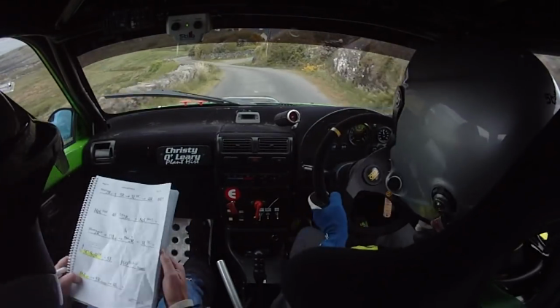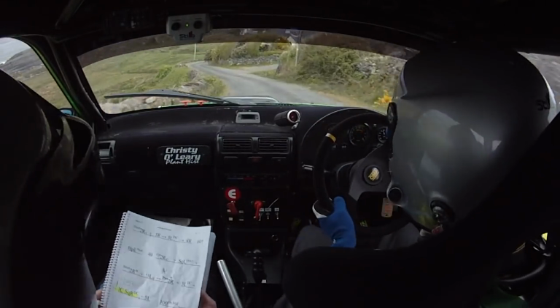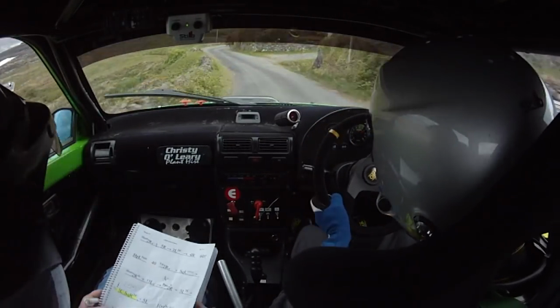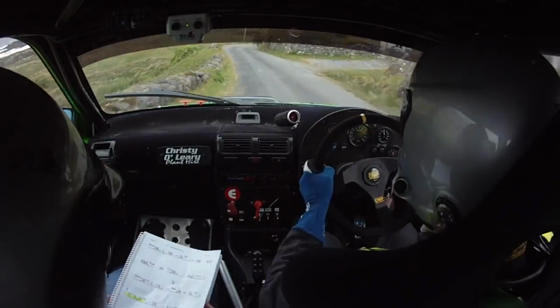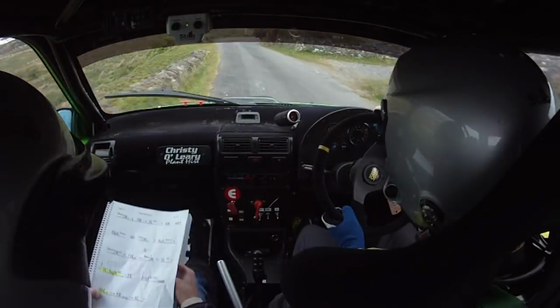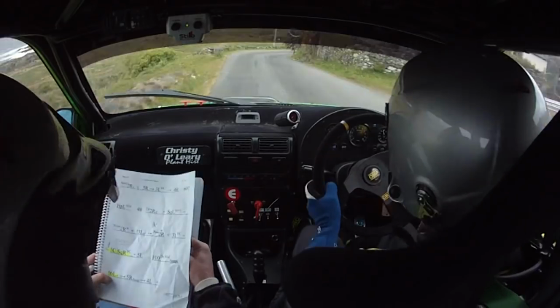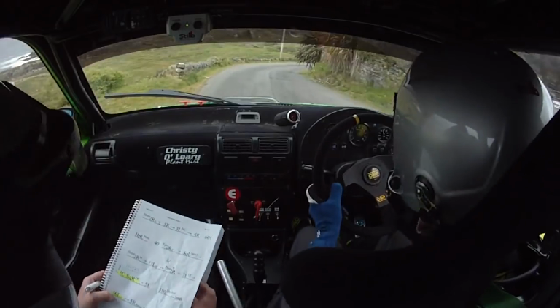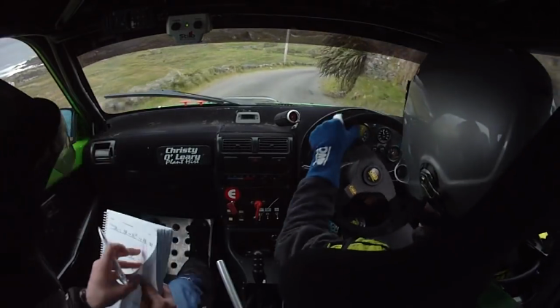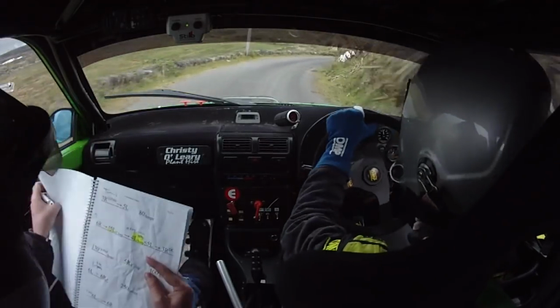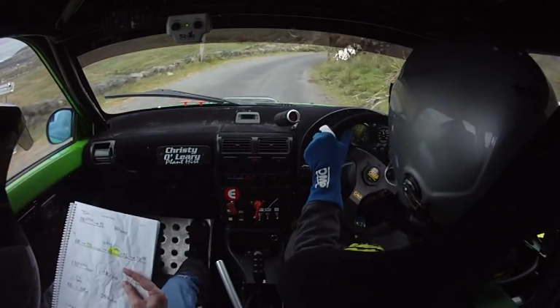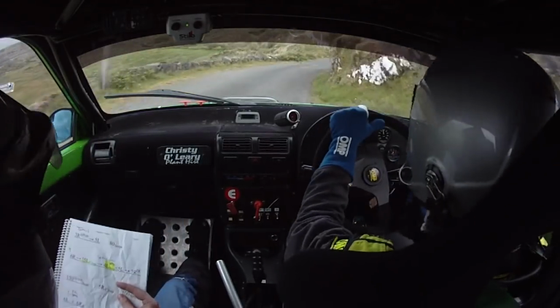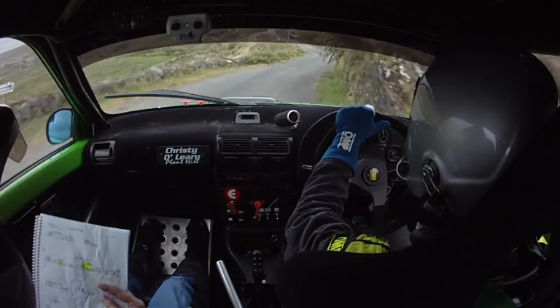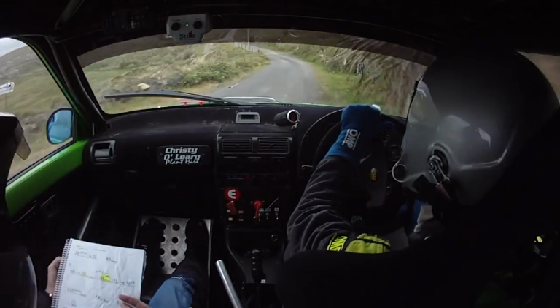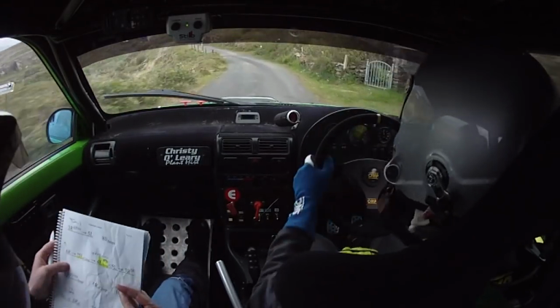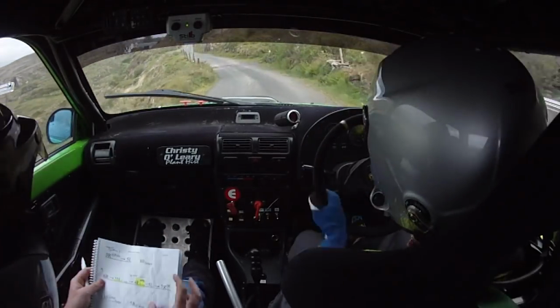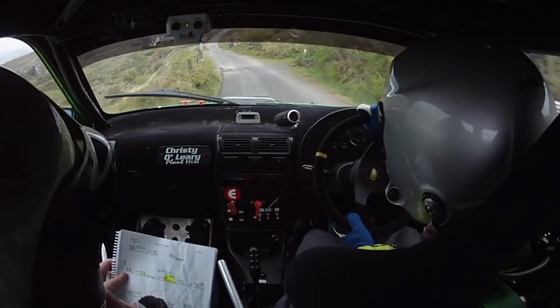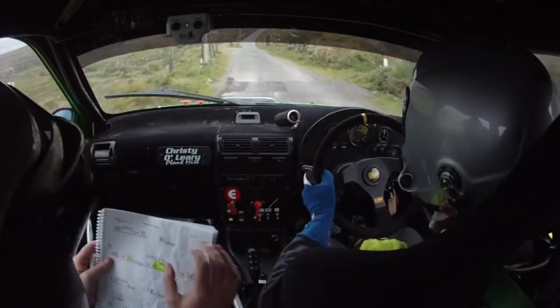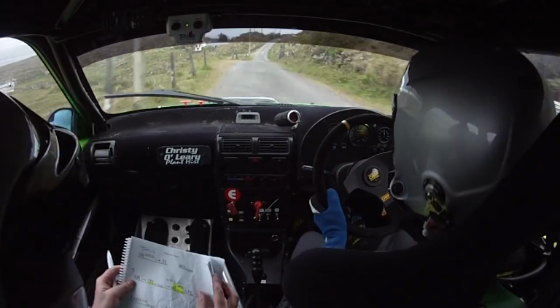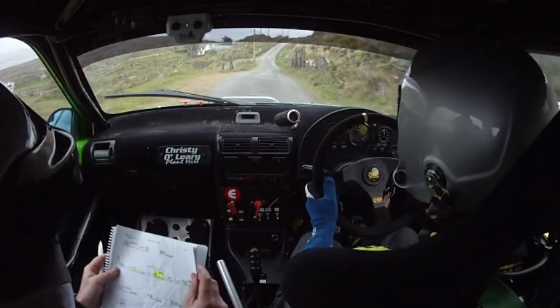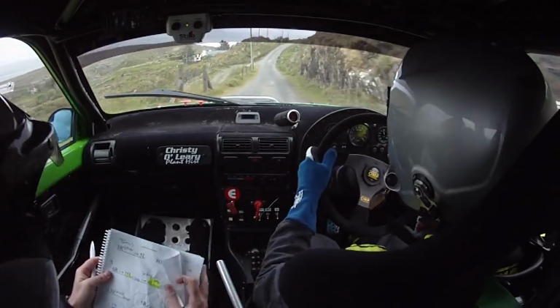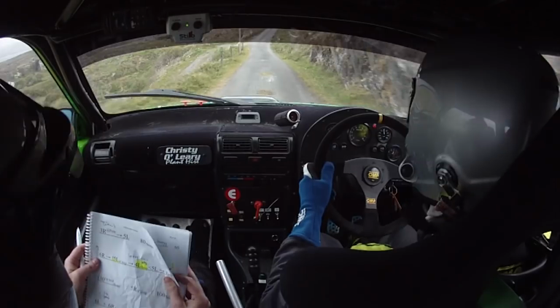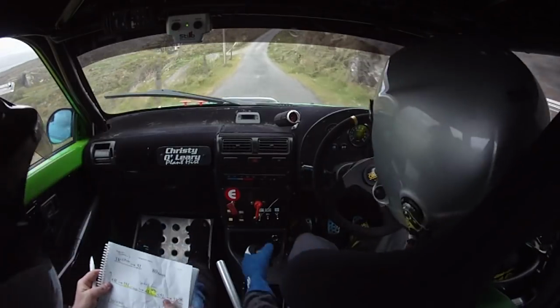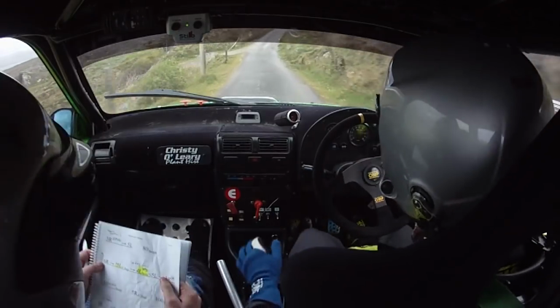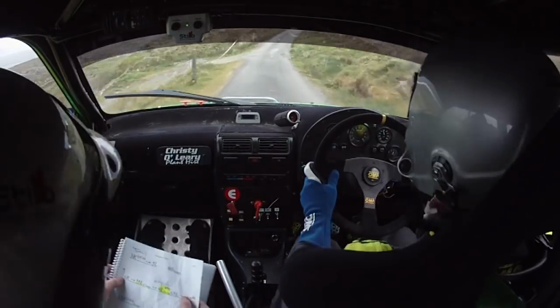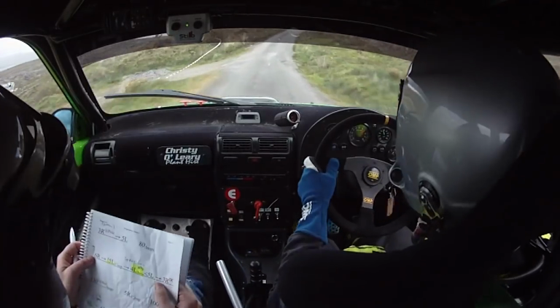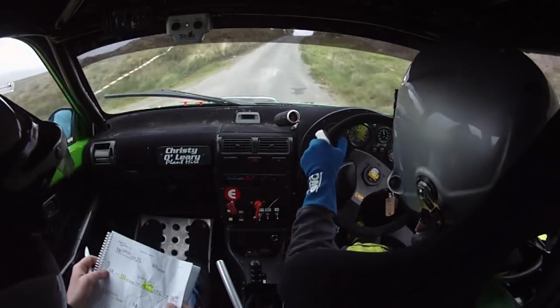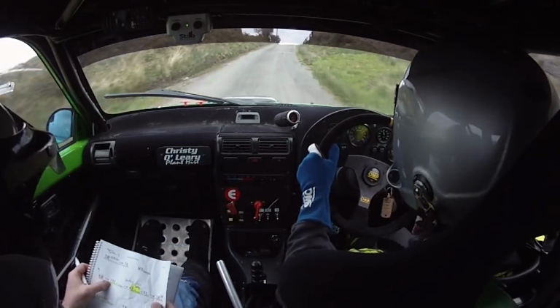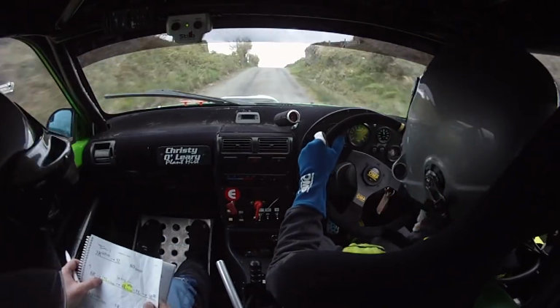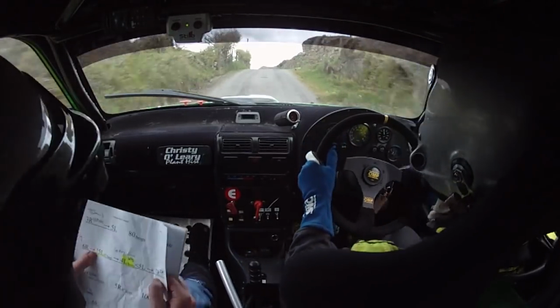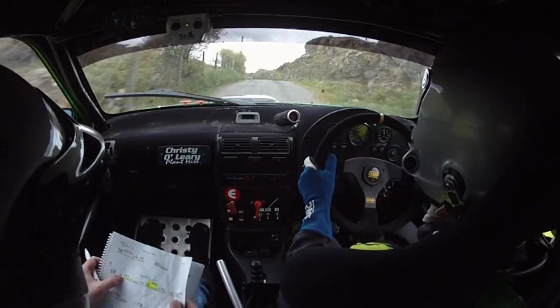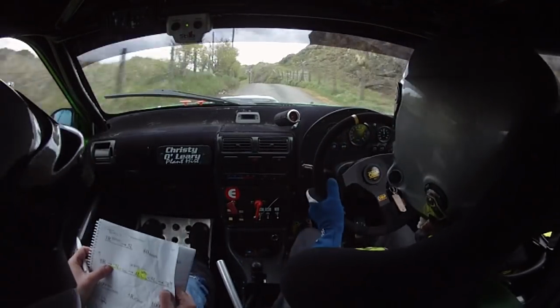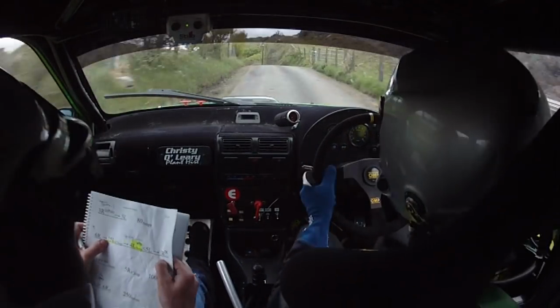Over bumps to a caution, 6 left over crest, into 5 right over bump, into 4 left. And 3 right at the pole into a 5 left. 80 over bumps. Up to a 6 right and a caution 5 left over crest, jump into 4 left.